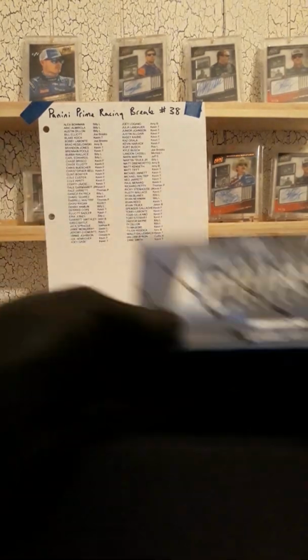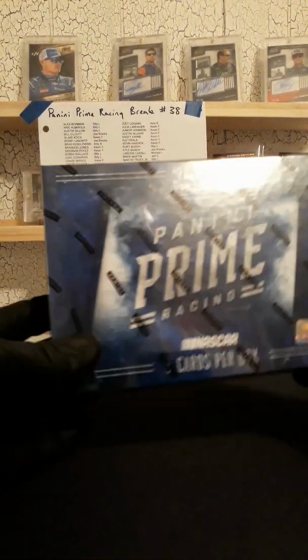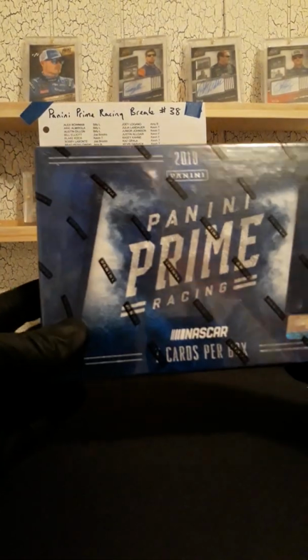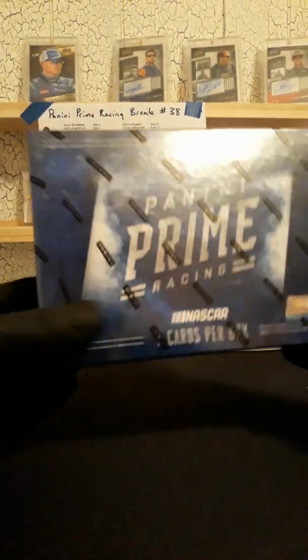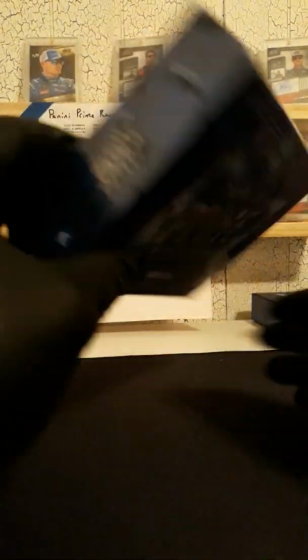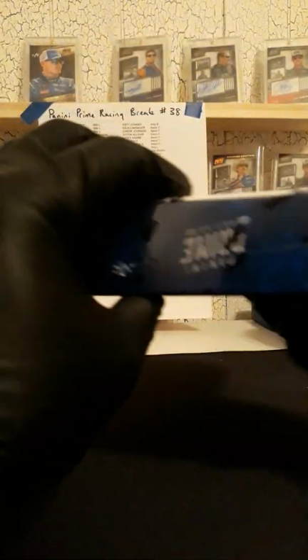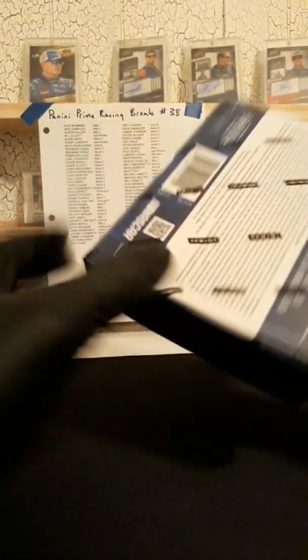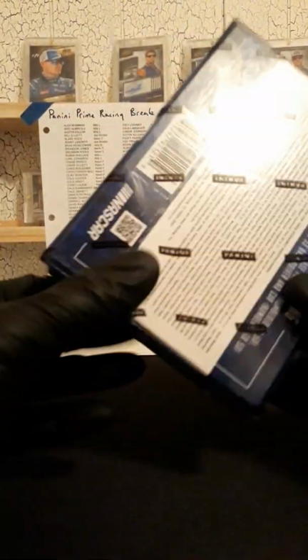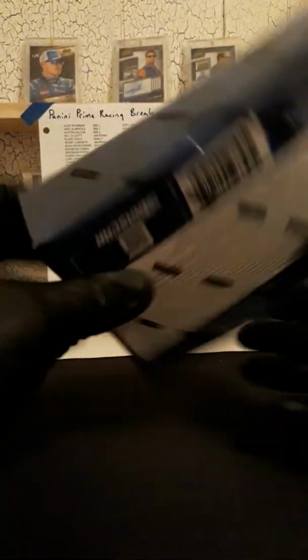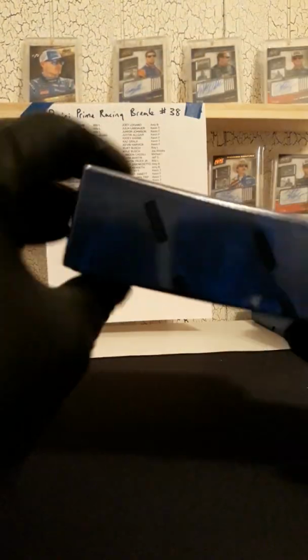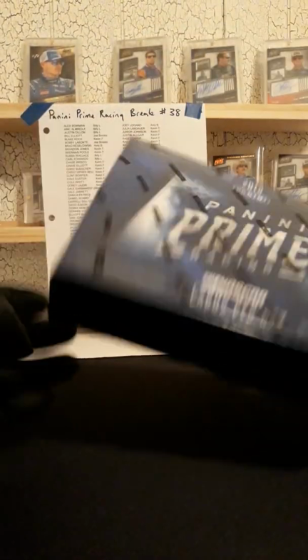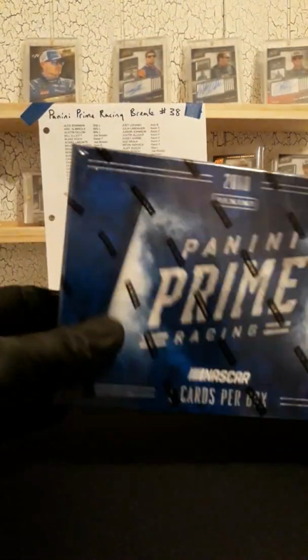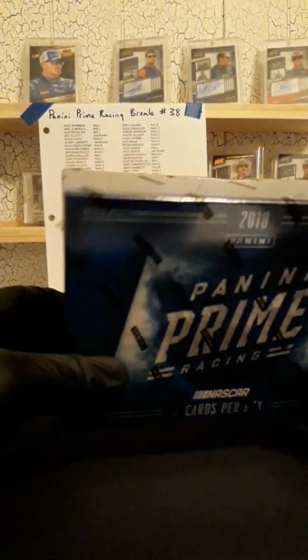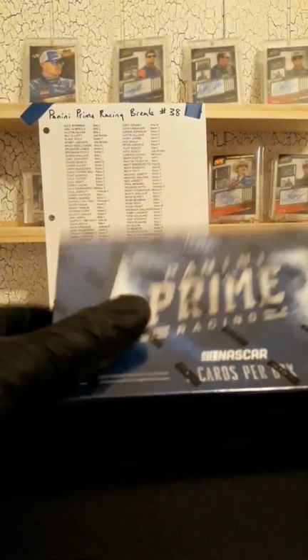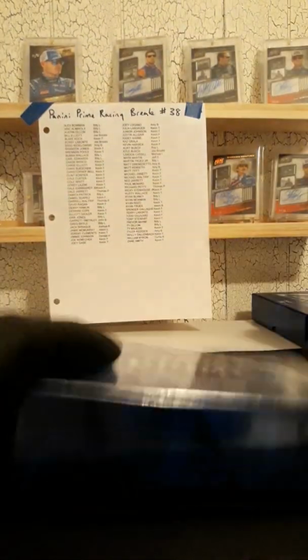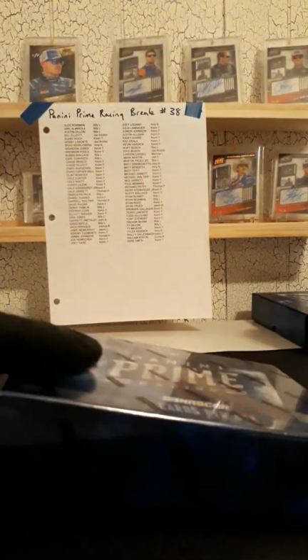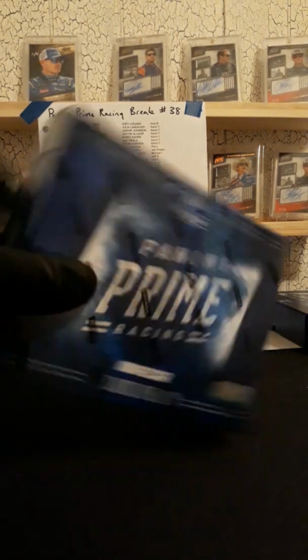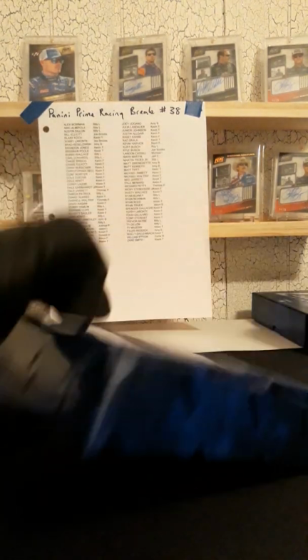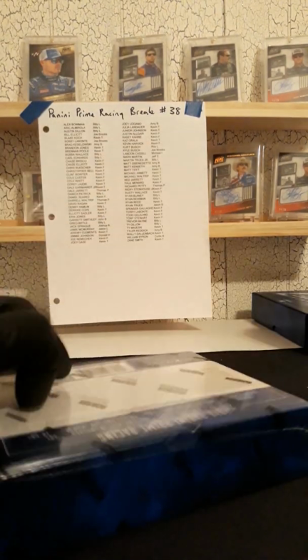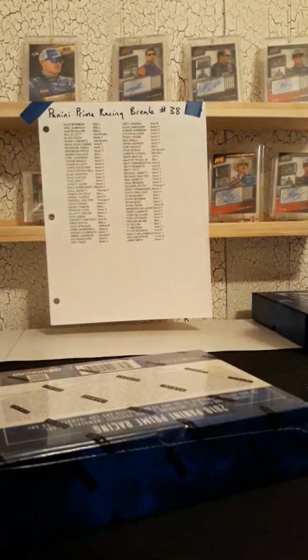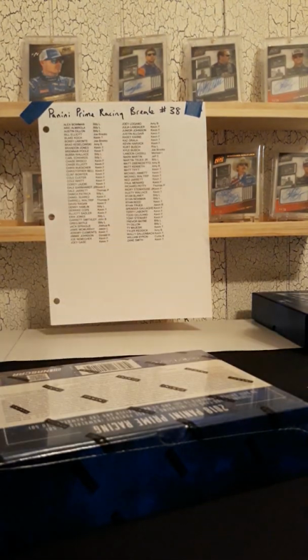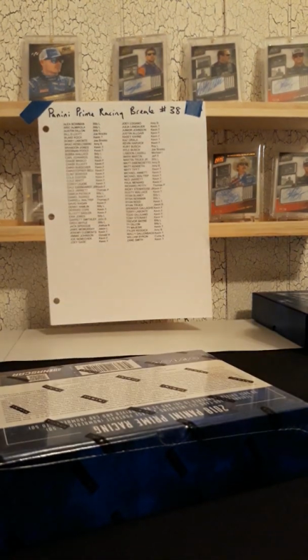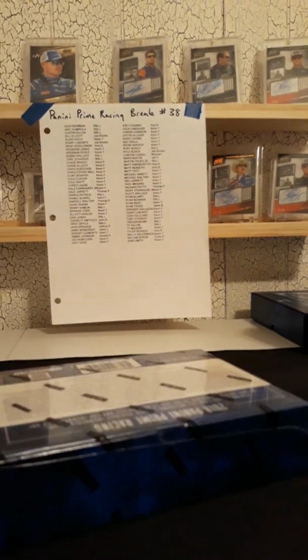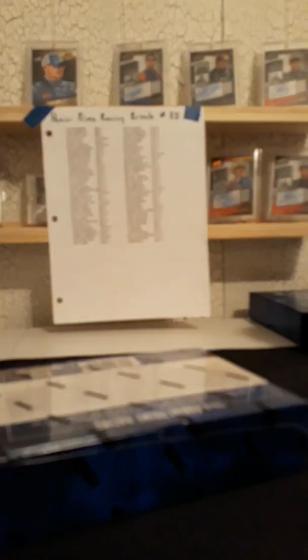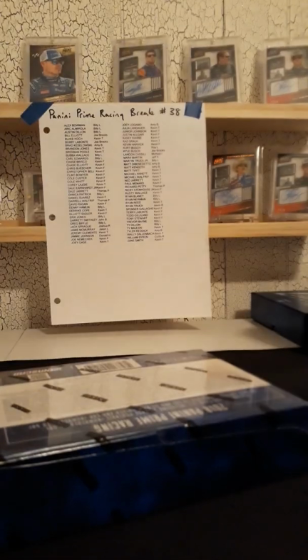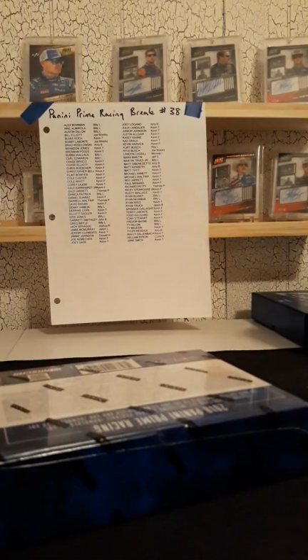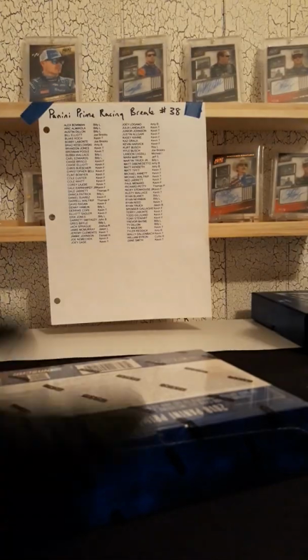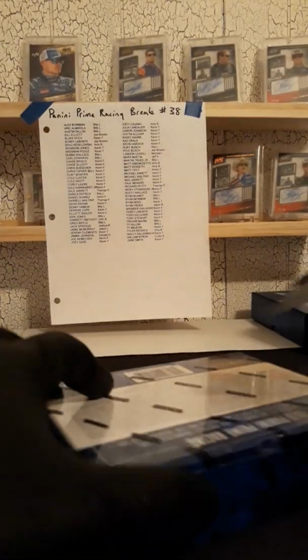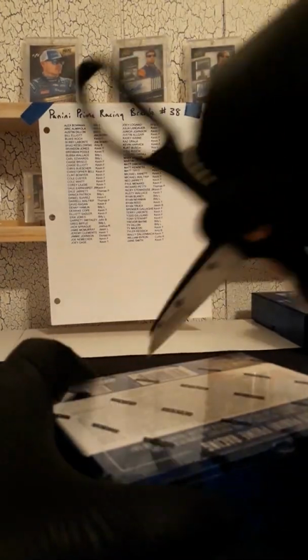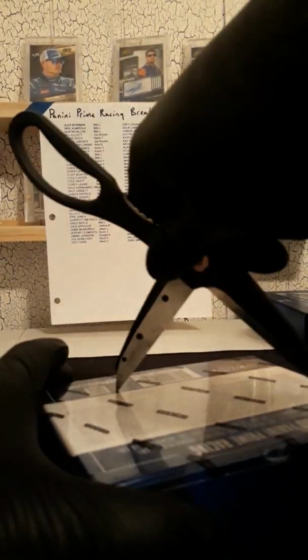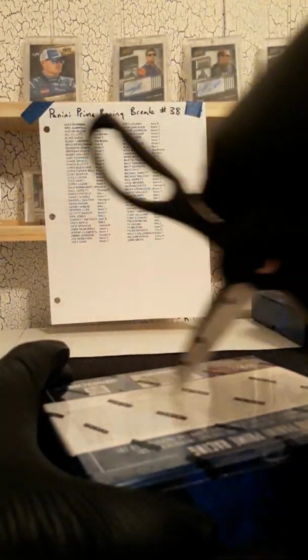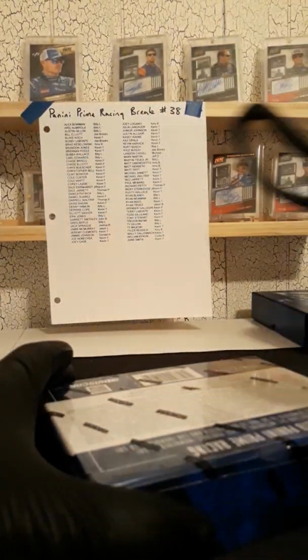Sealed box 2018 Panini Prime, break number 38. Good luck everybody.